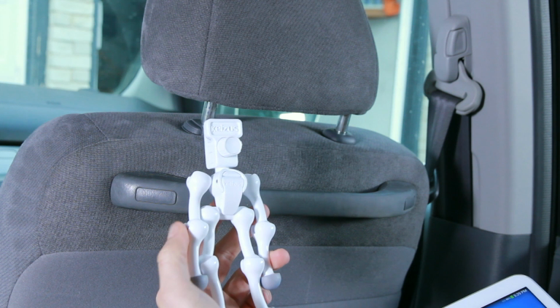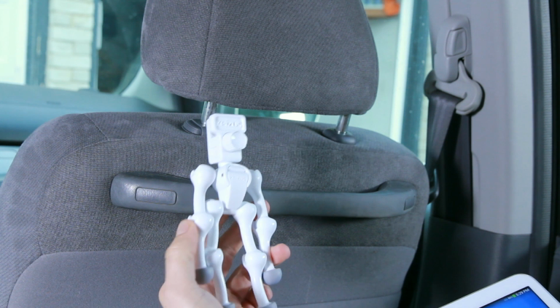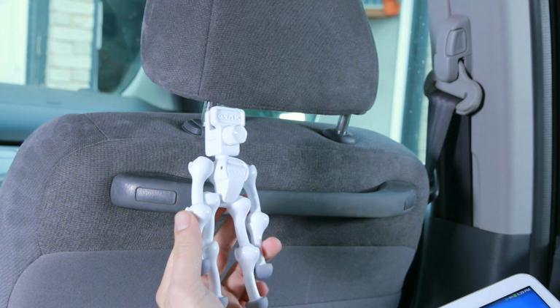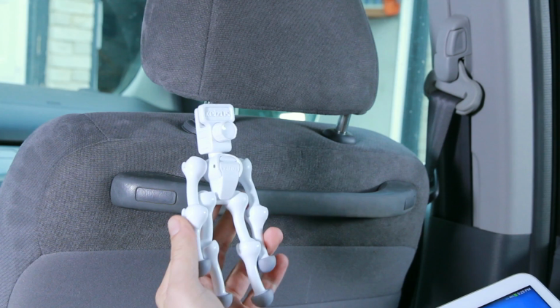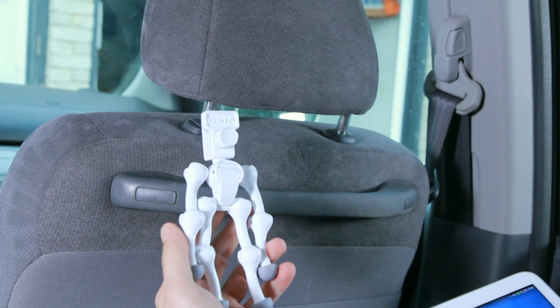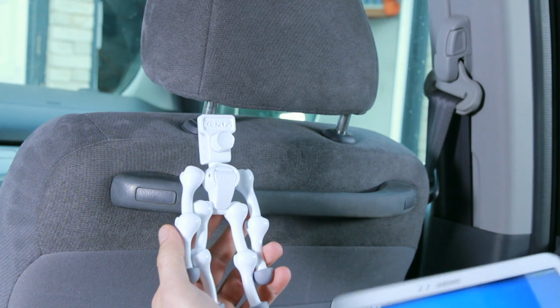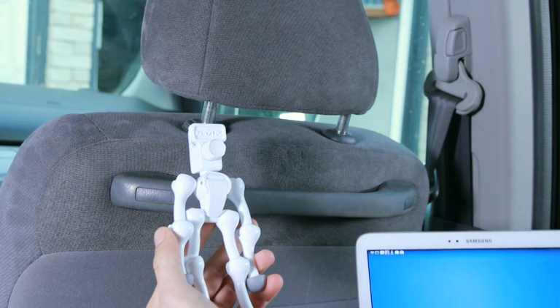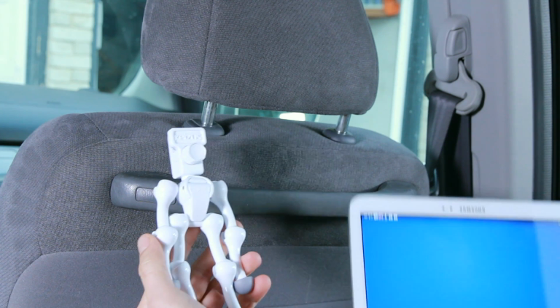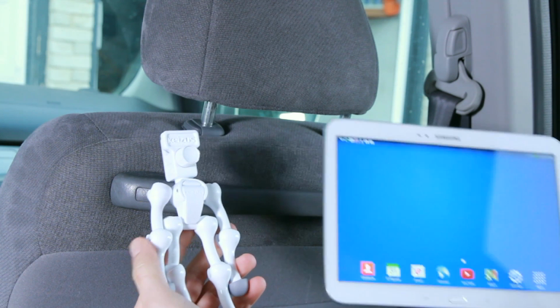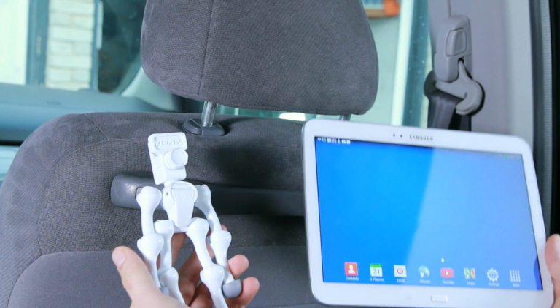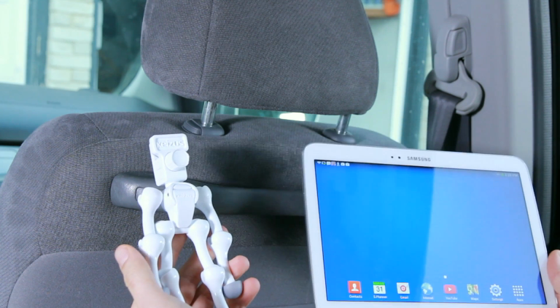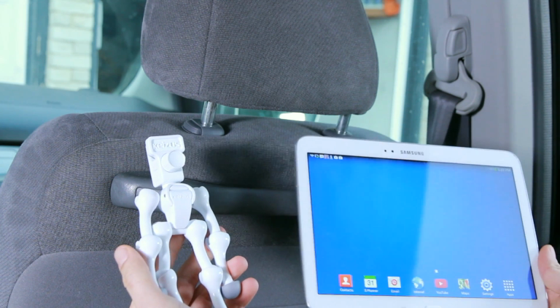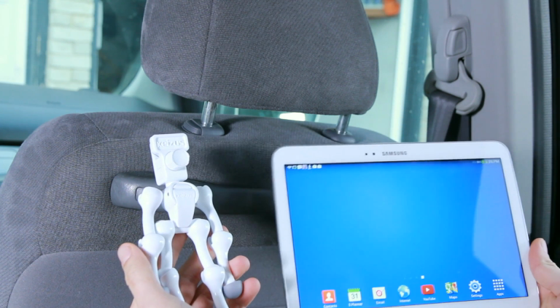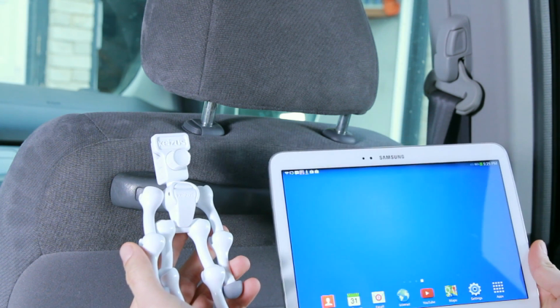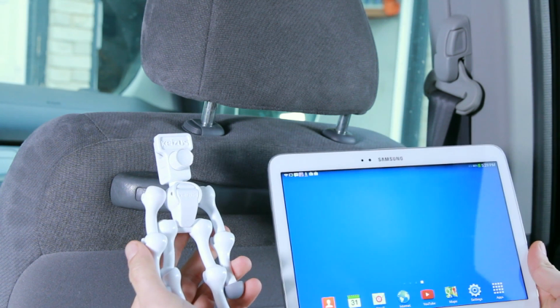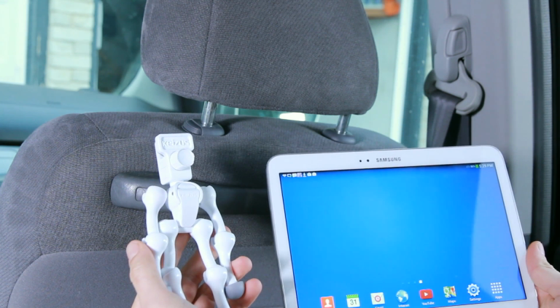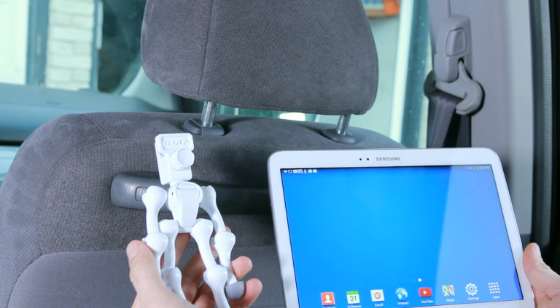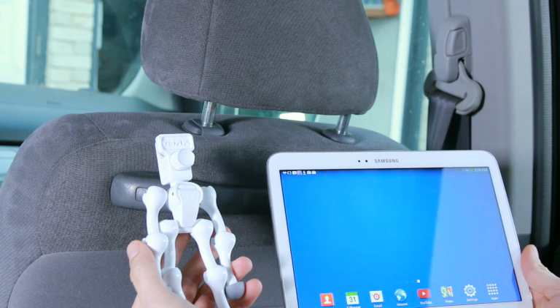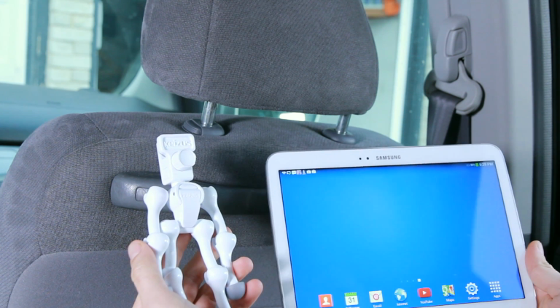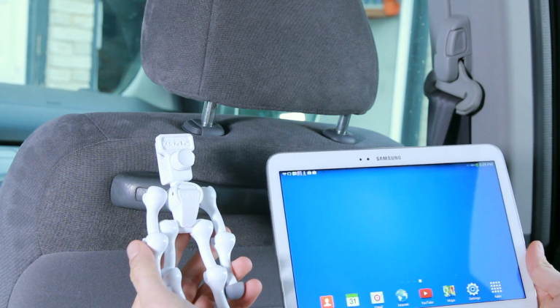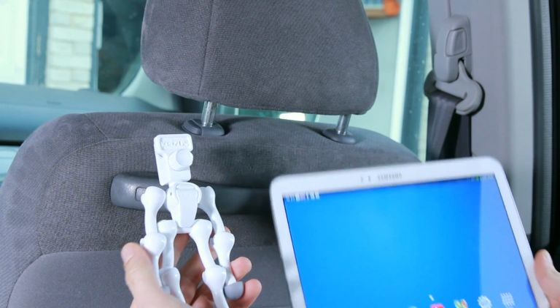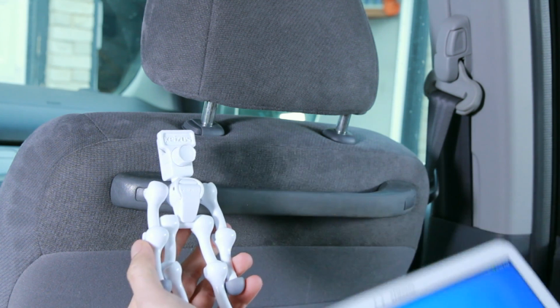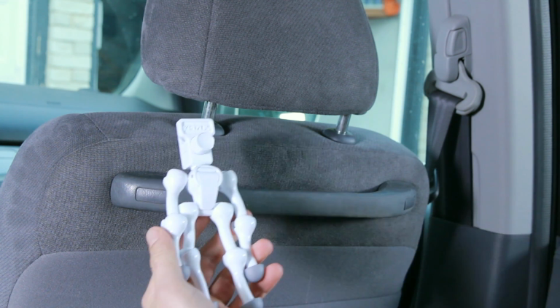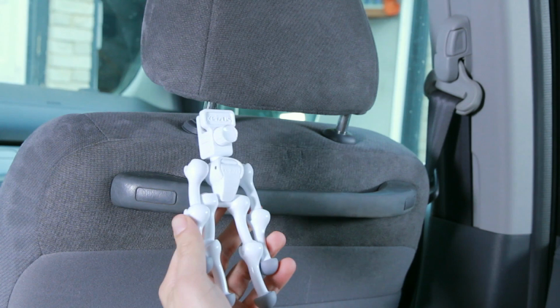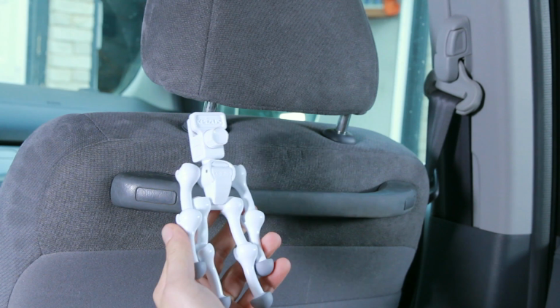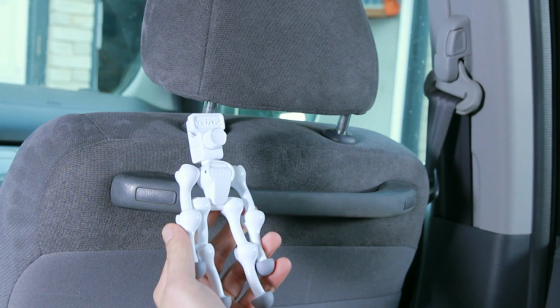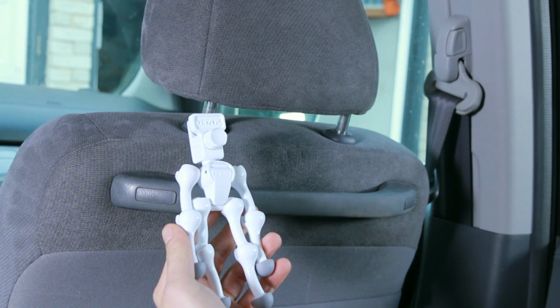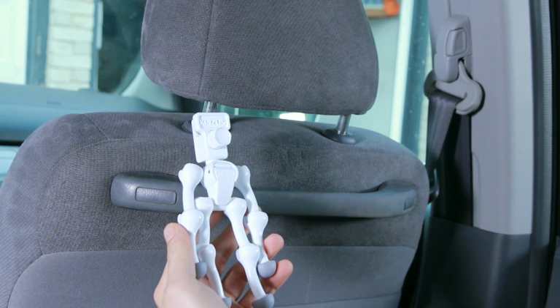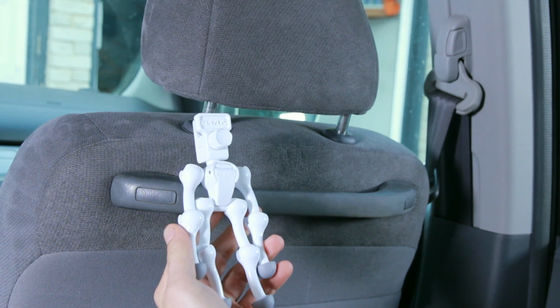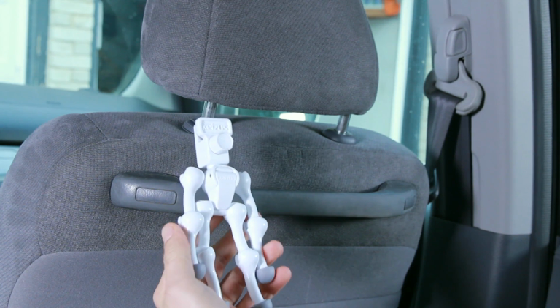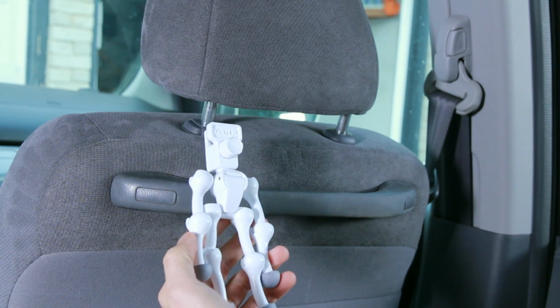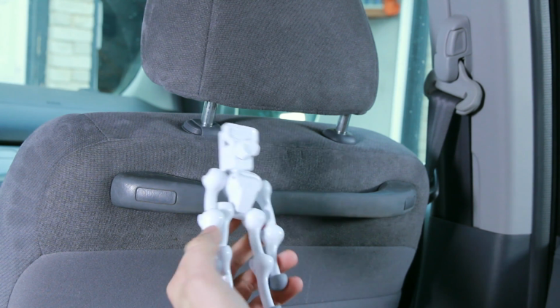Today we're going to show you how to attach a tablet to the back of your seat when you might be going for a road trip, using our case's quadripod and clamp.